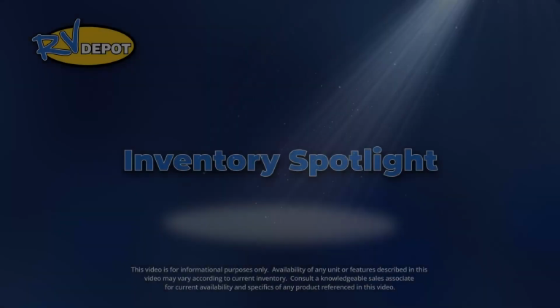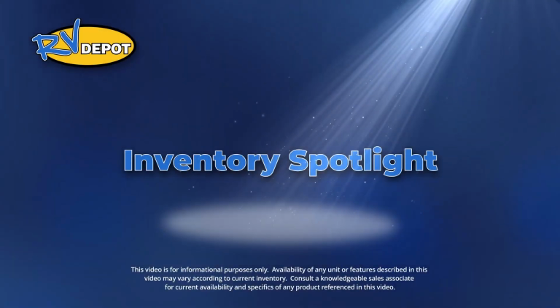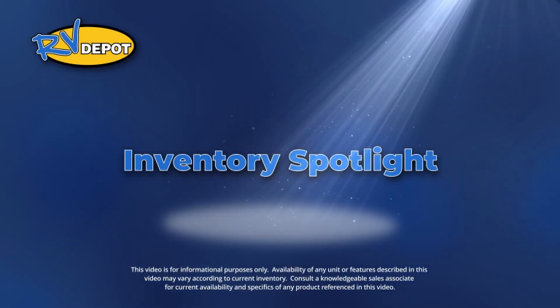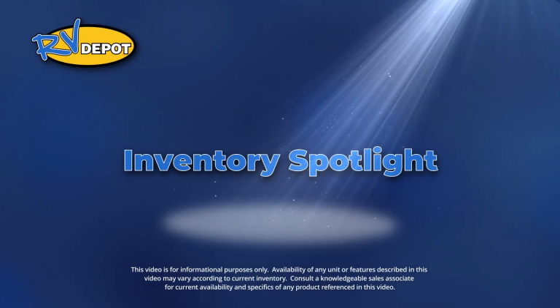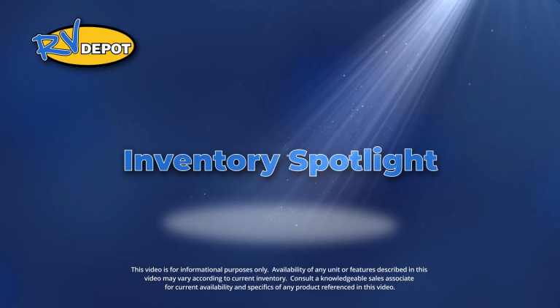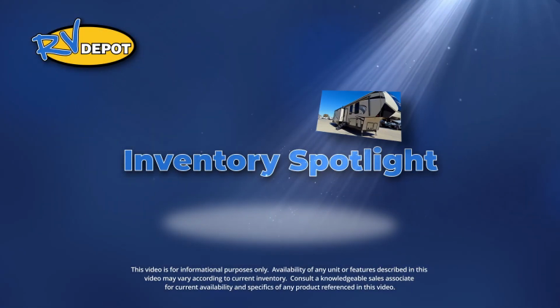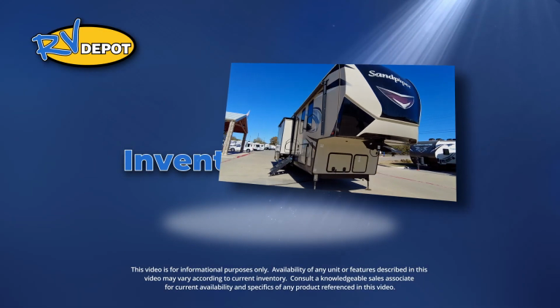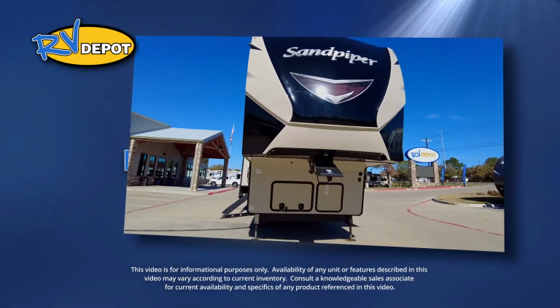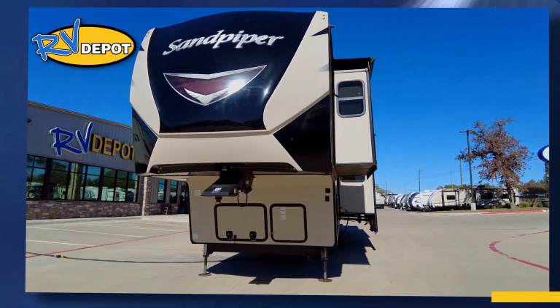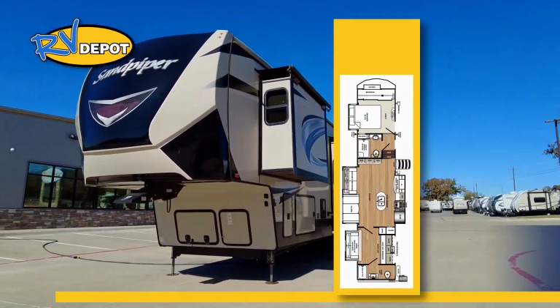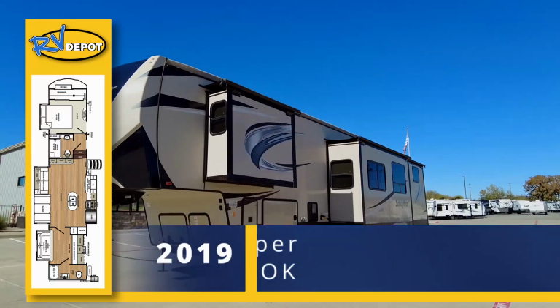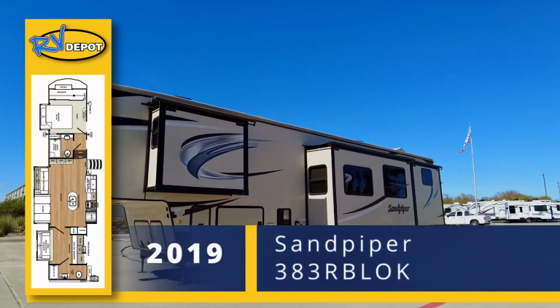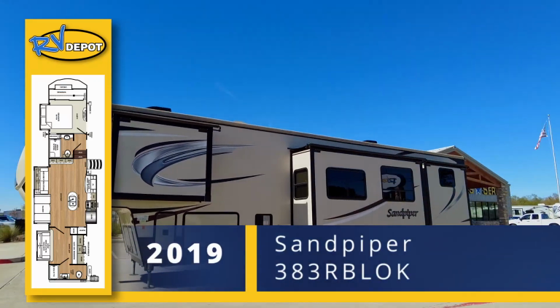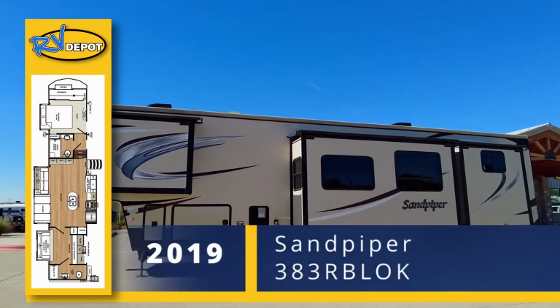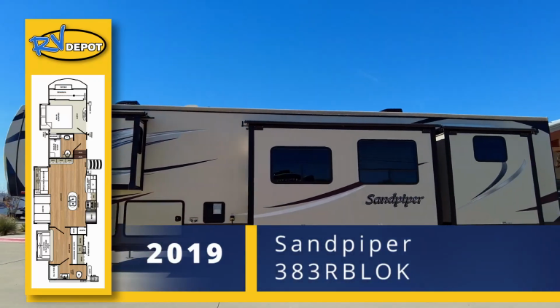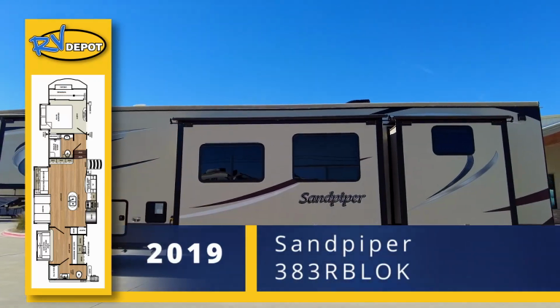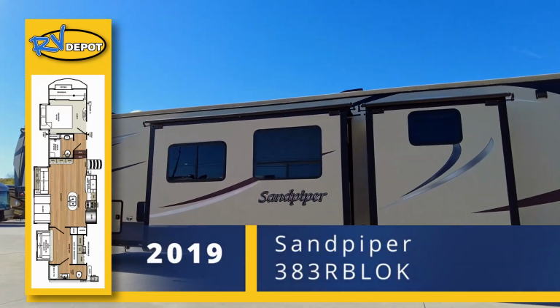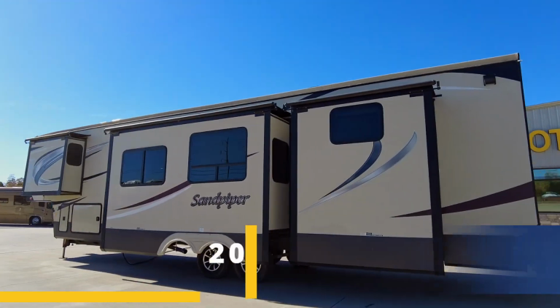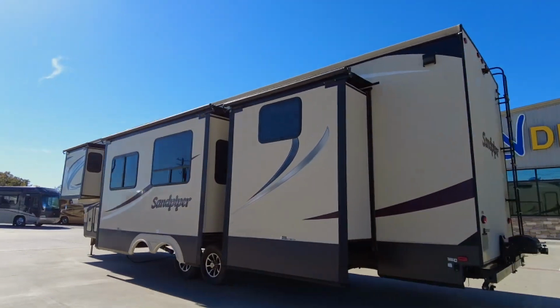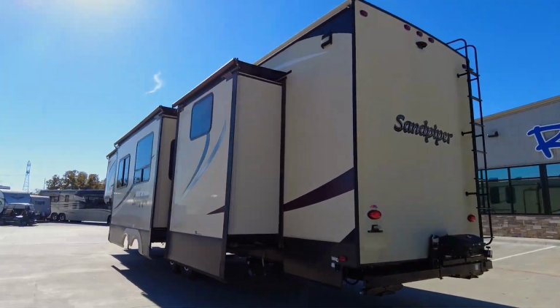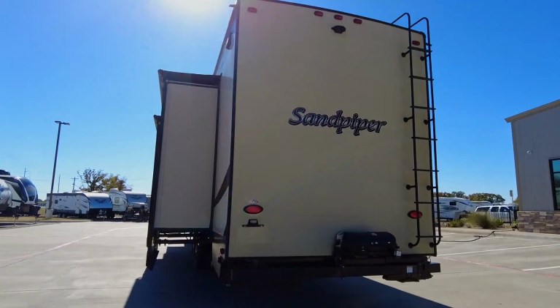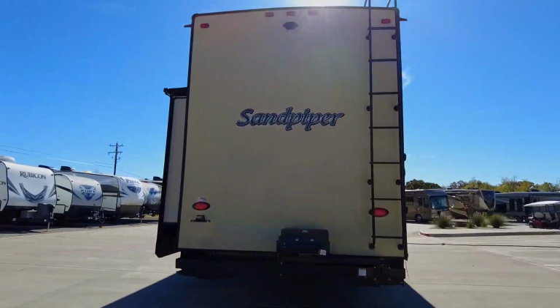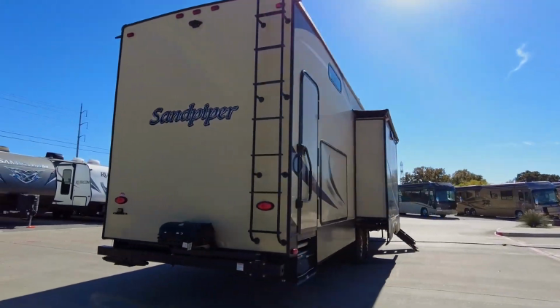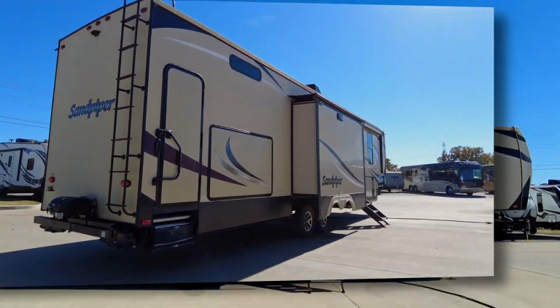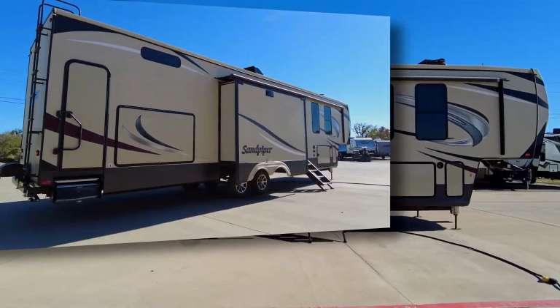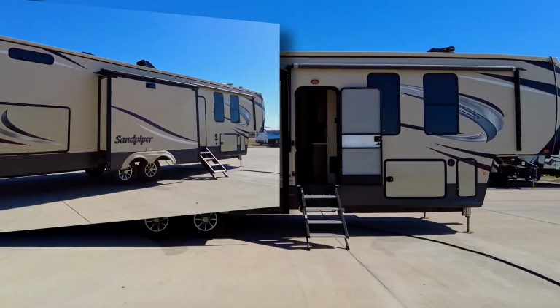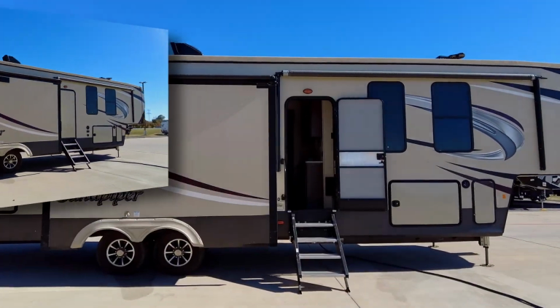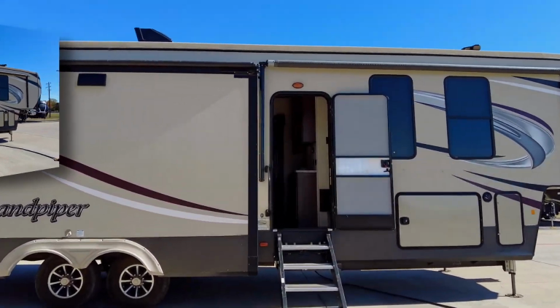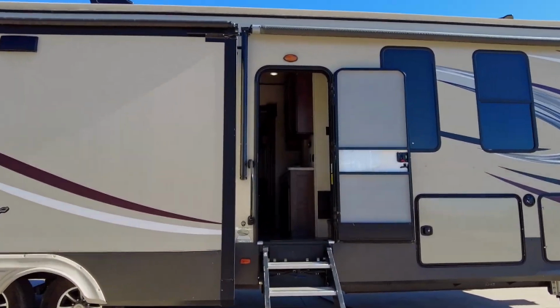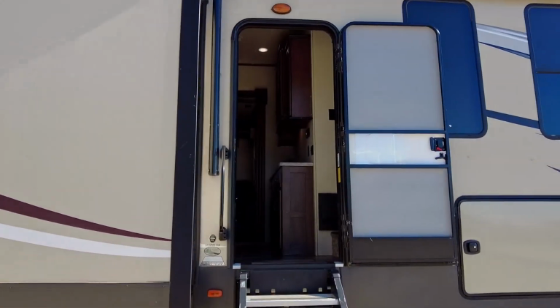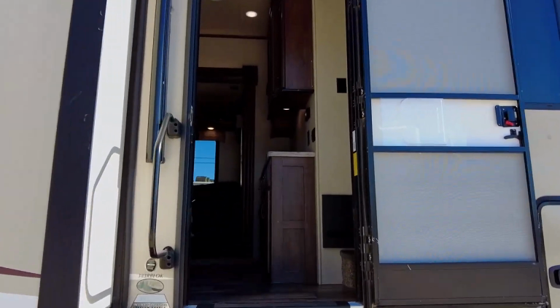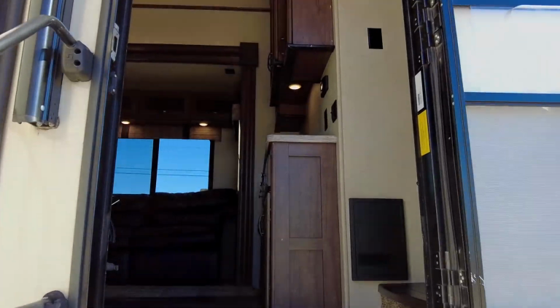On this week's Inventory Spotlight, check out this 2019 Sandpiper 383 RBLOK. This fifth wheel by Forest River has four slide outs, spacious interior living, and two exterior entry points.